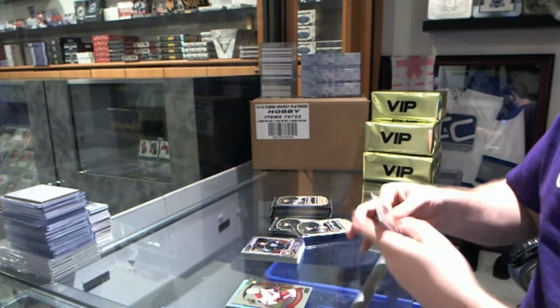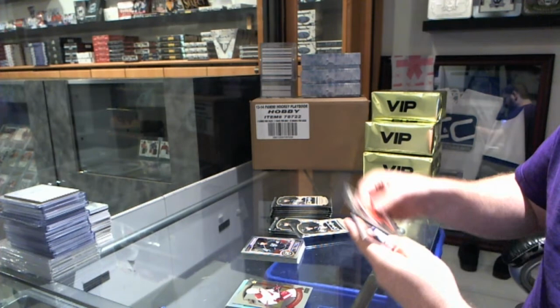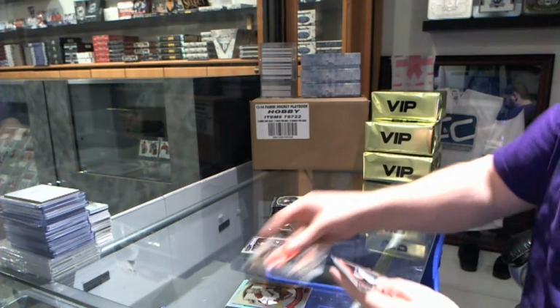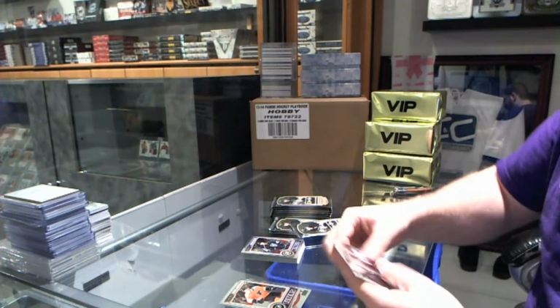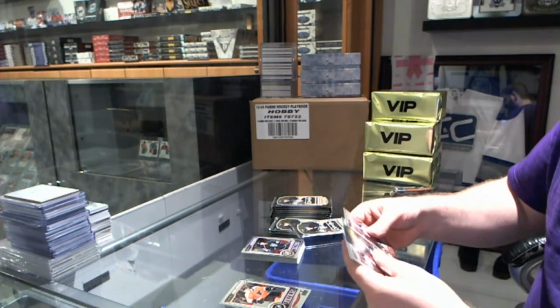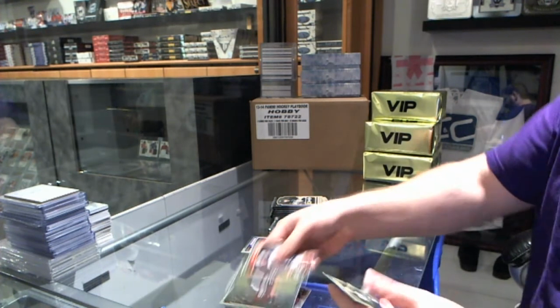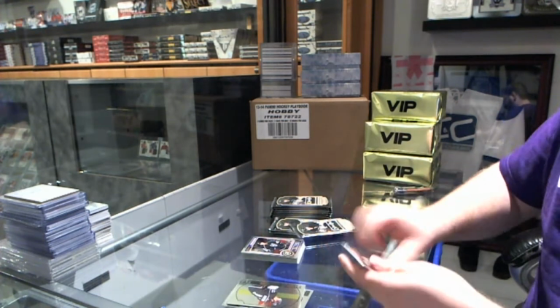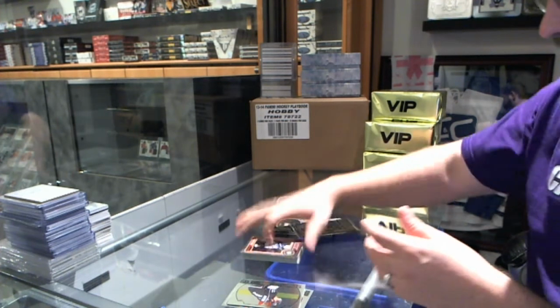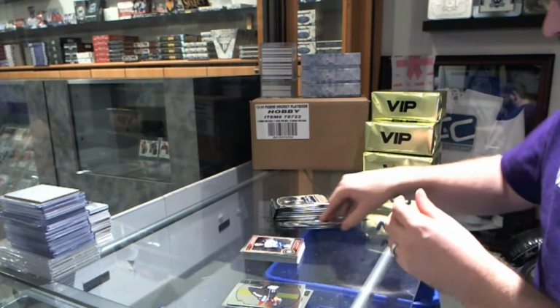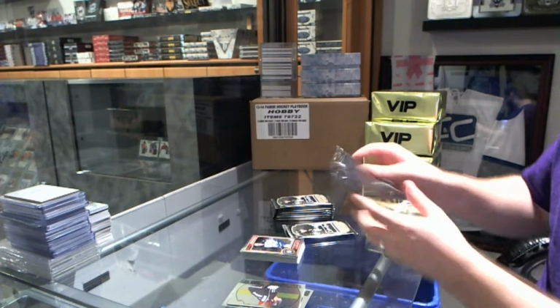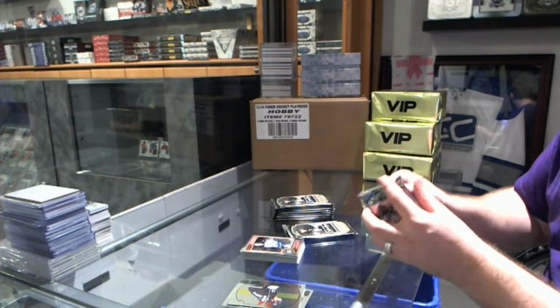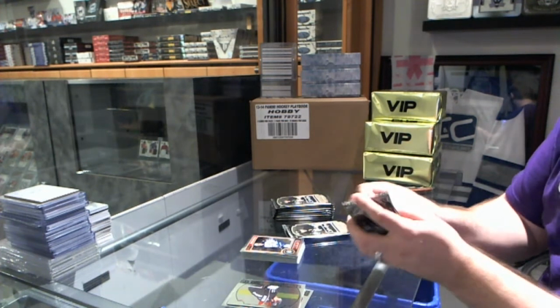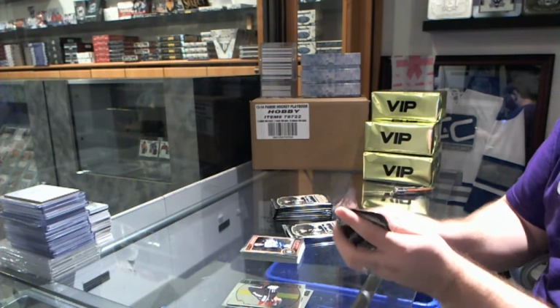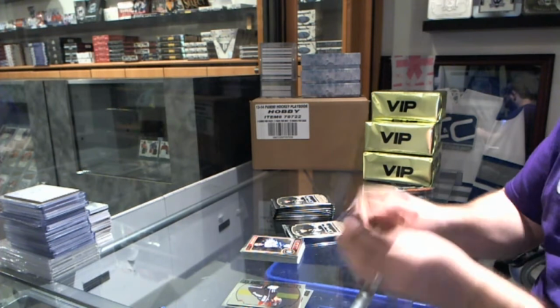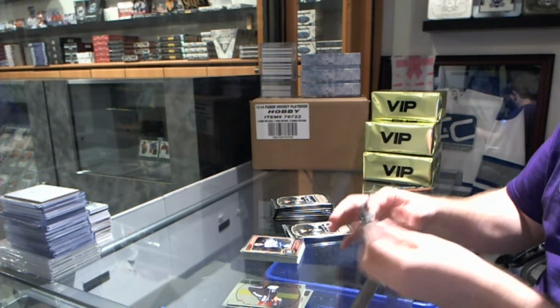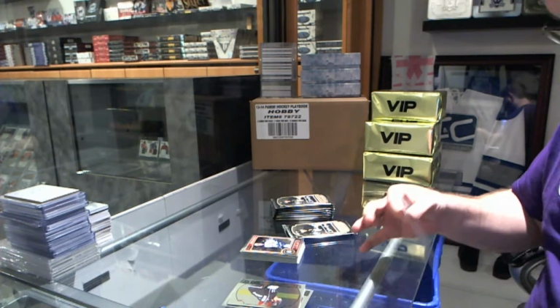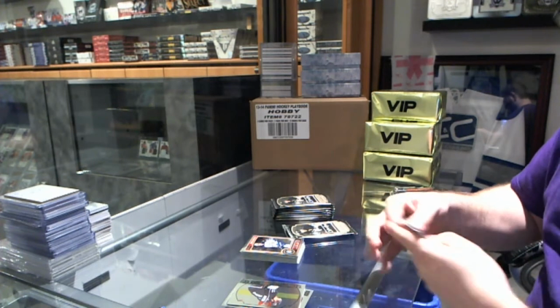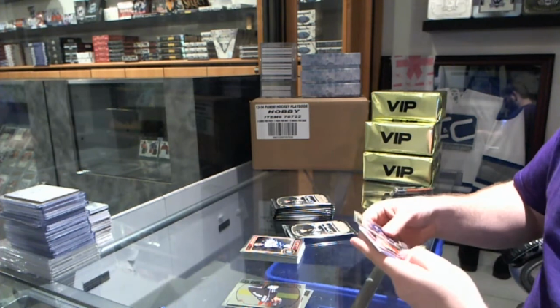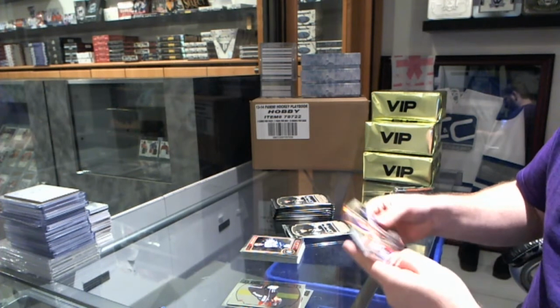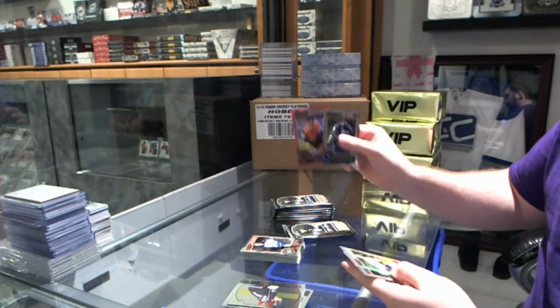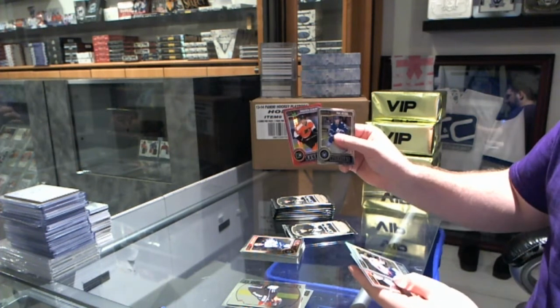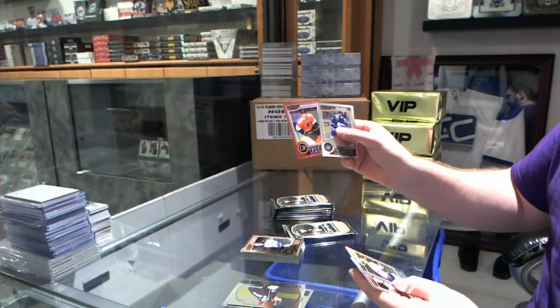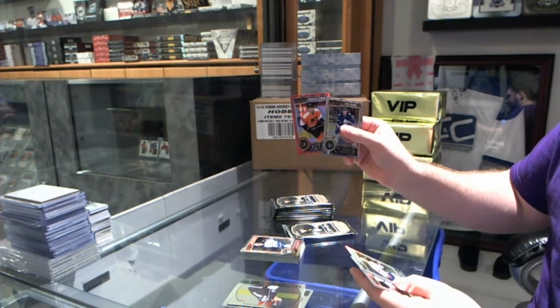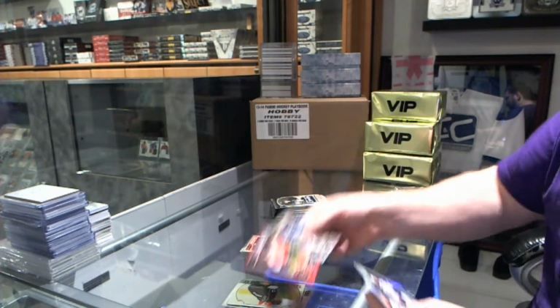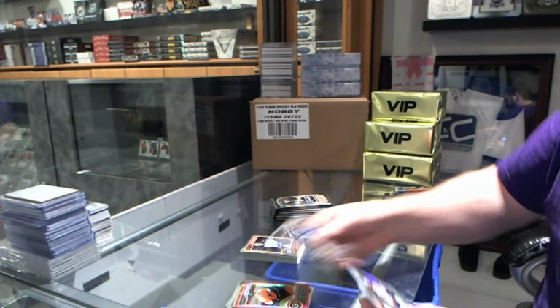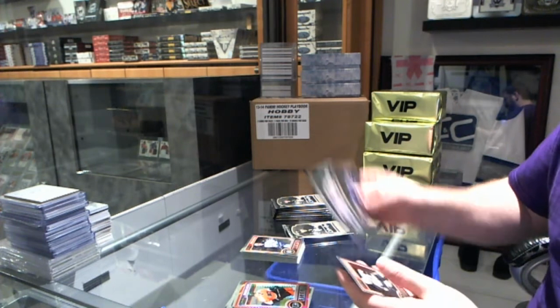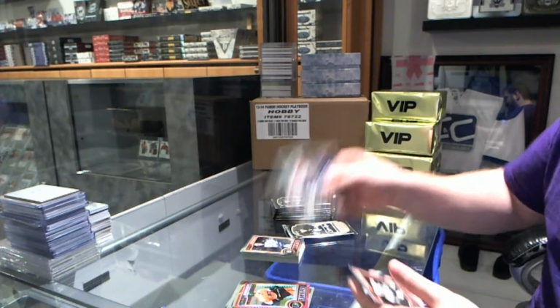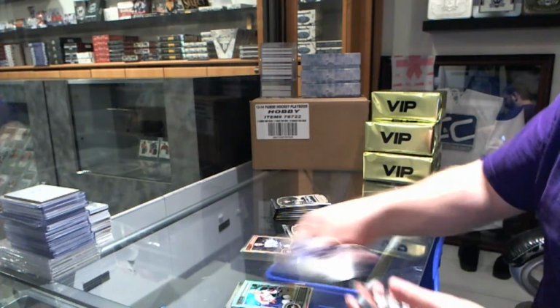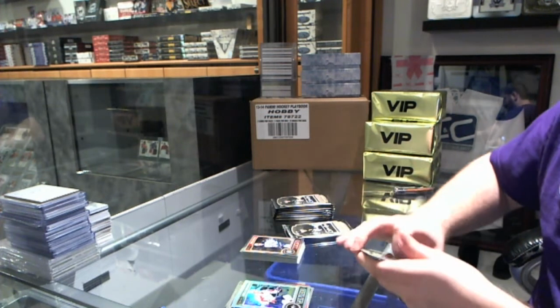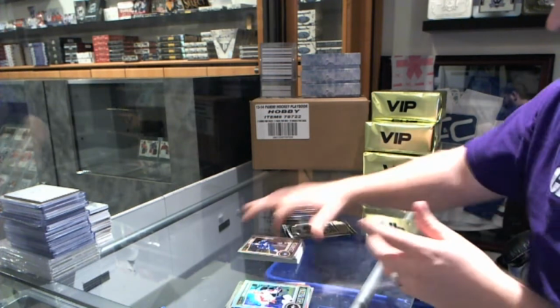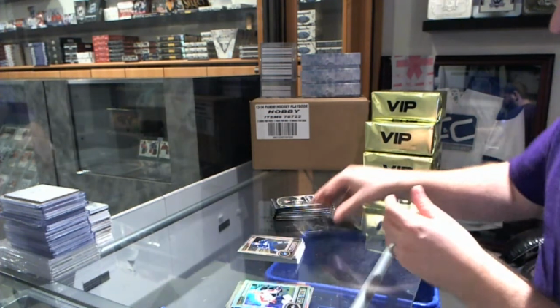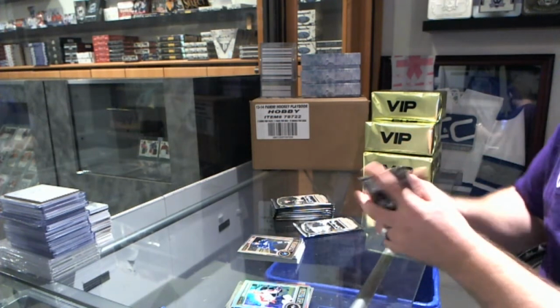Shane Goss' Spare Rookie and a Retro of Andrzej Kopitar. Brayden Schenn, Red Prism, number 135, and a Backstrom Rainbow.